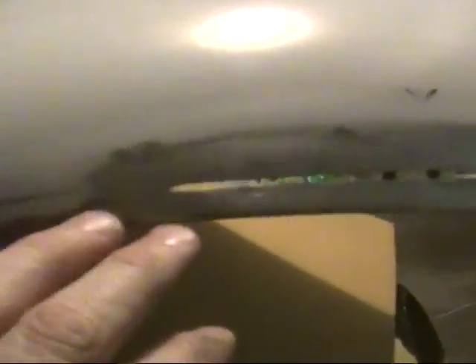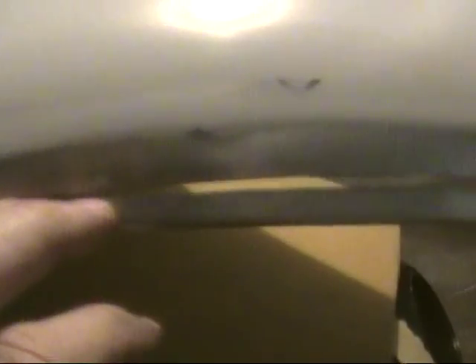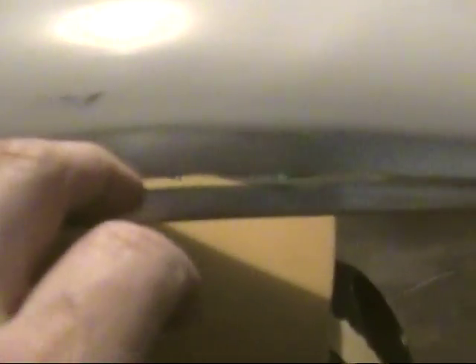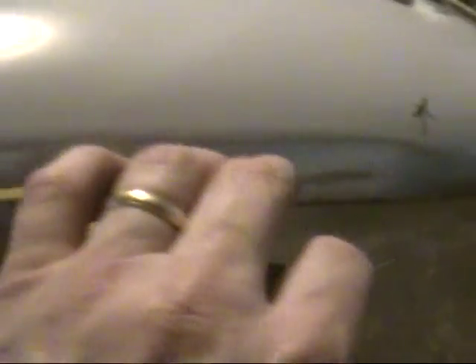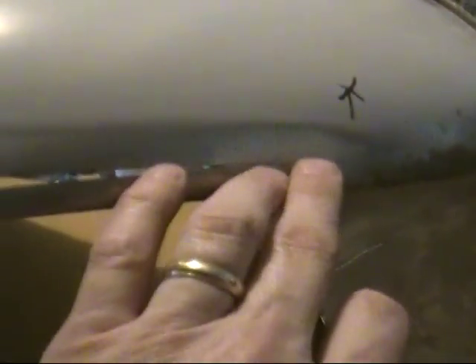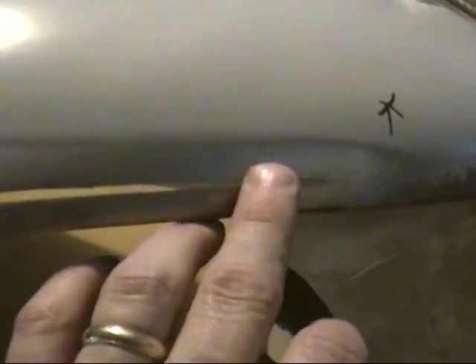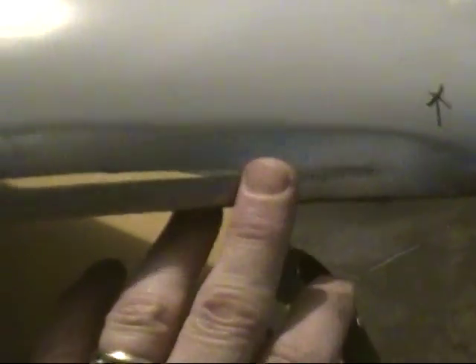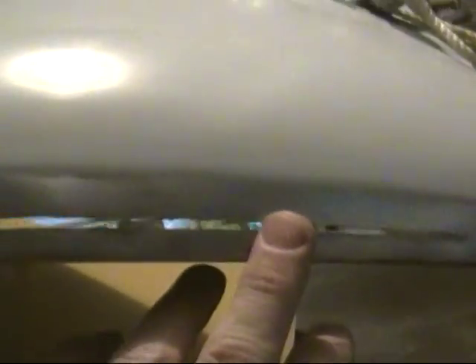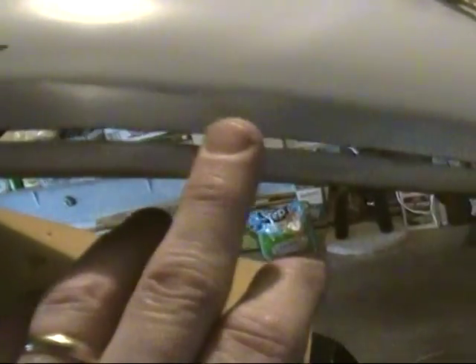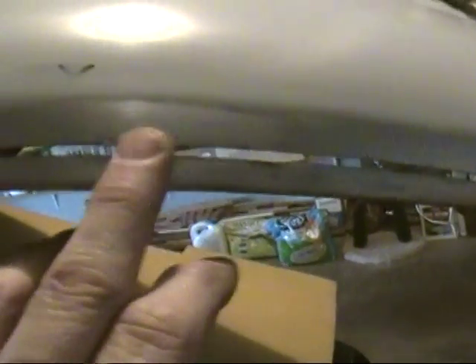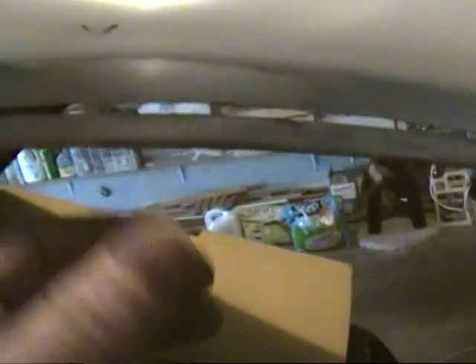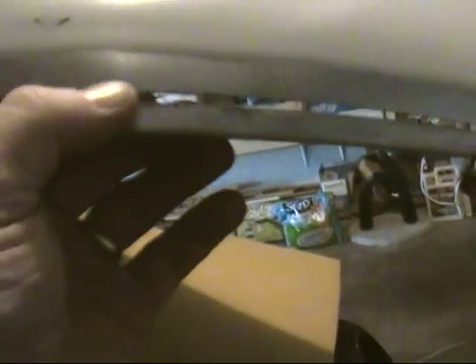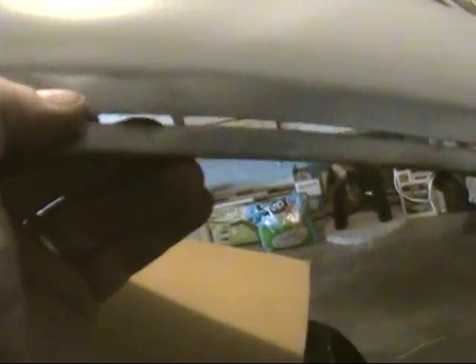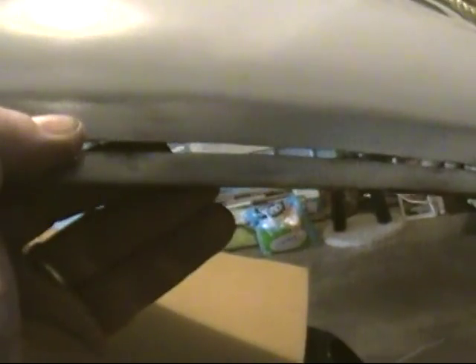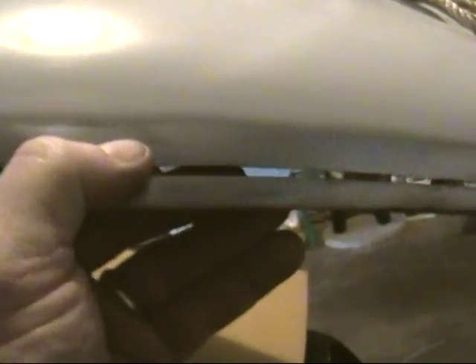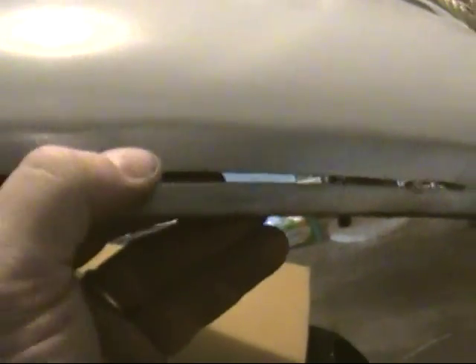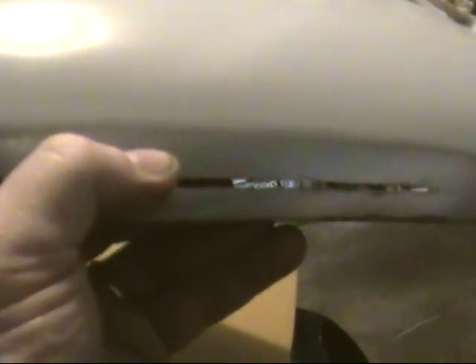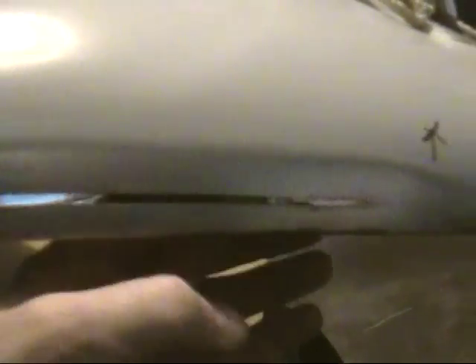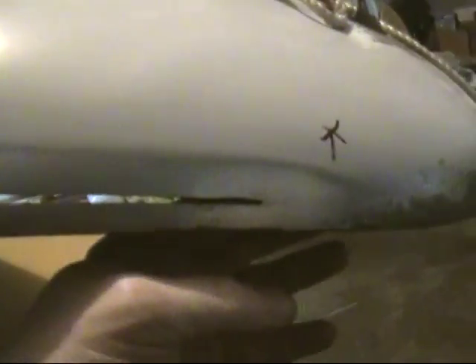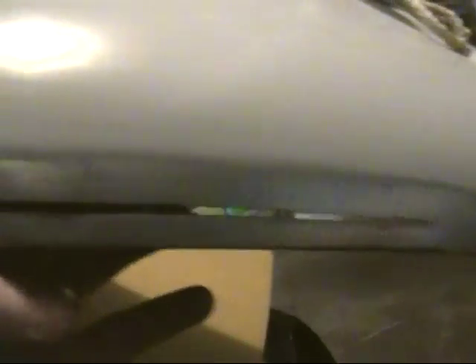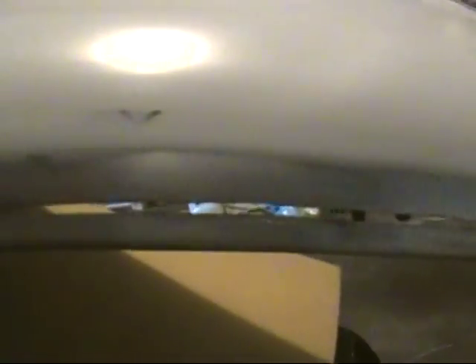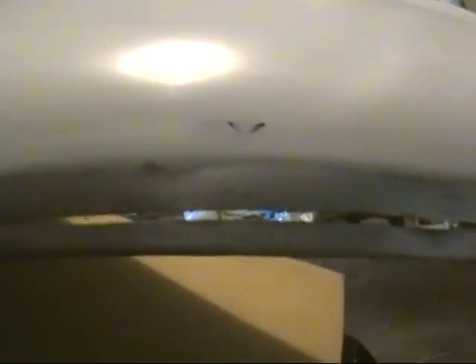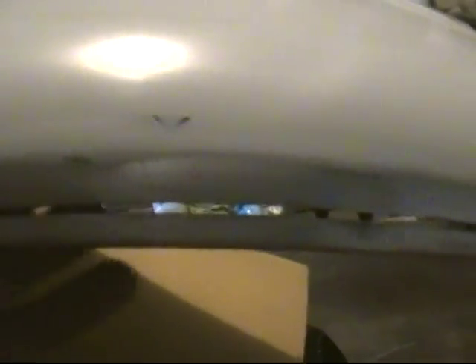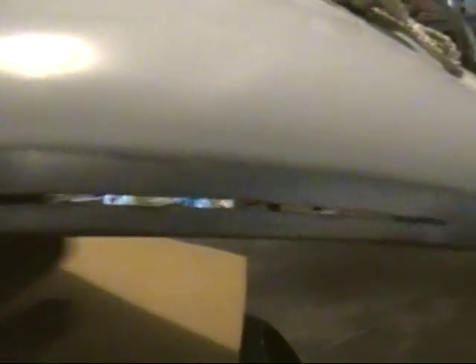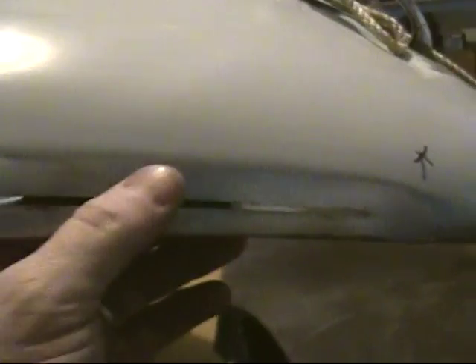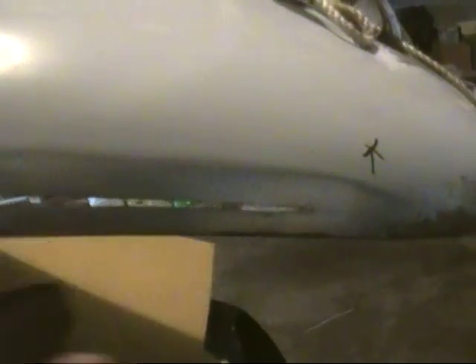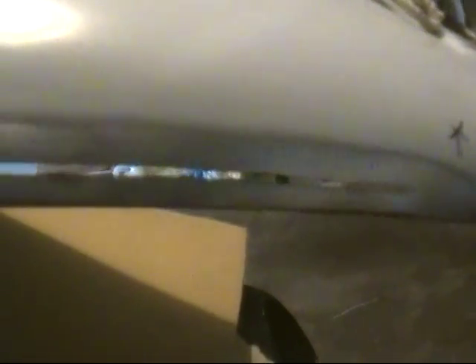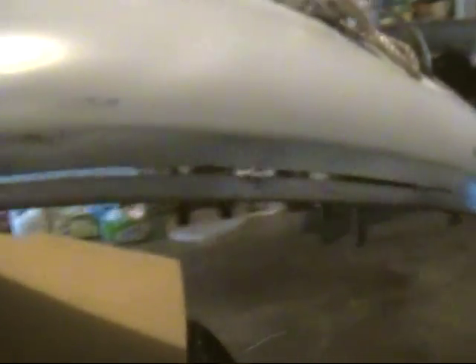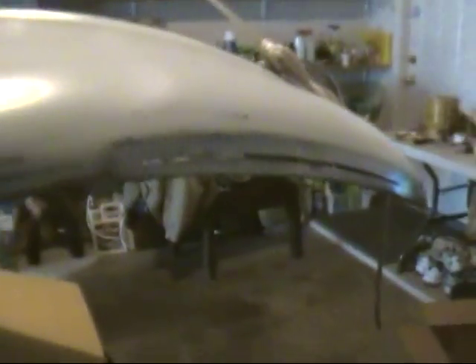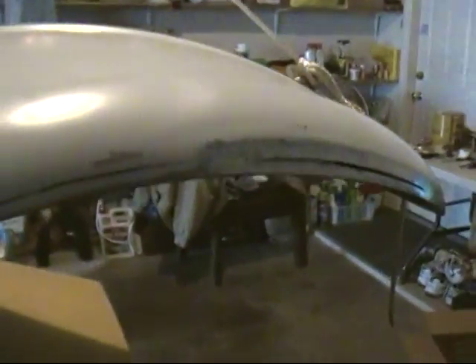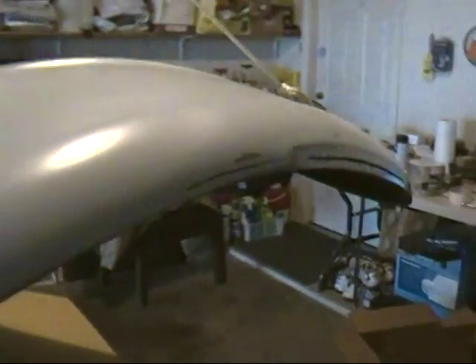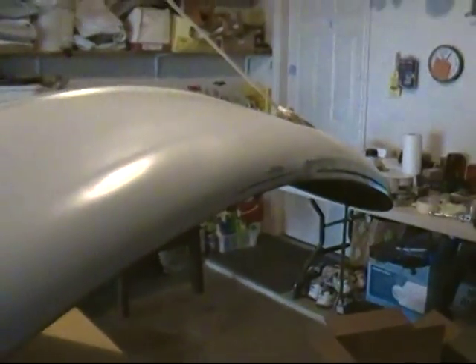So I went ahead and cut it right along here and just kind of wallered it out just a little bit - even a sixteenth of an inch or whatever. I'm going to put a little patch plate behind here, and now it looks pretty nice and sits down good against the weatherstrip.